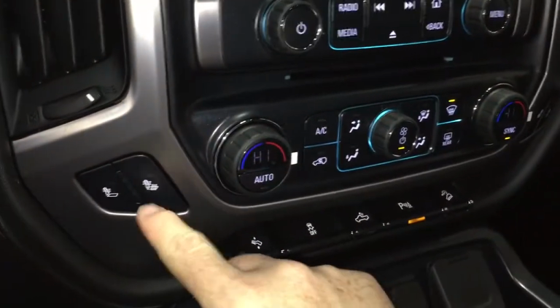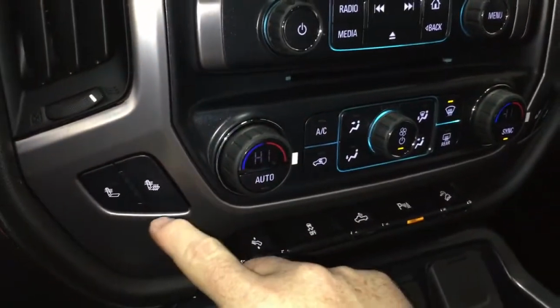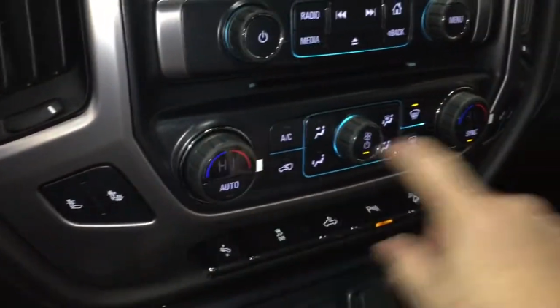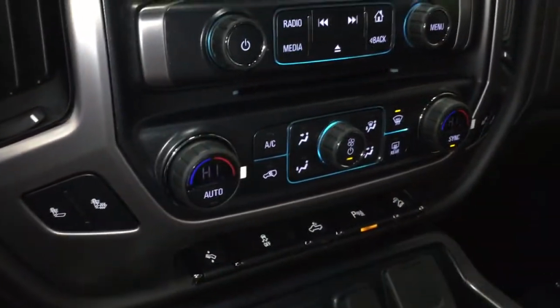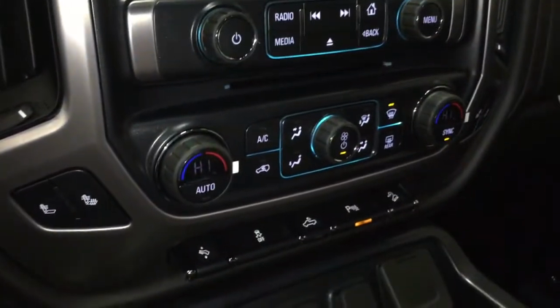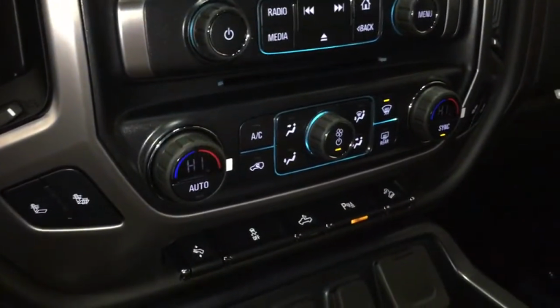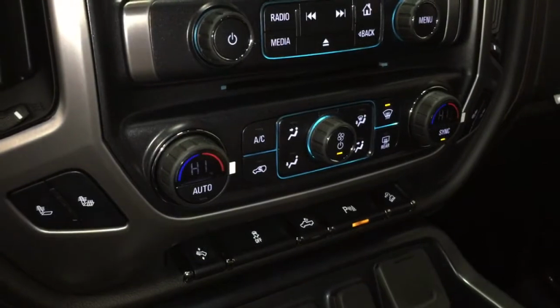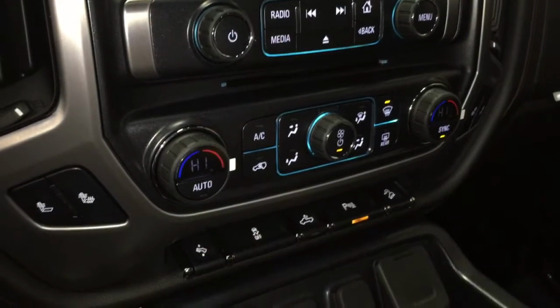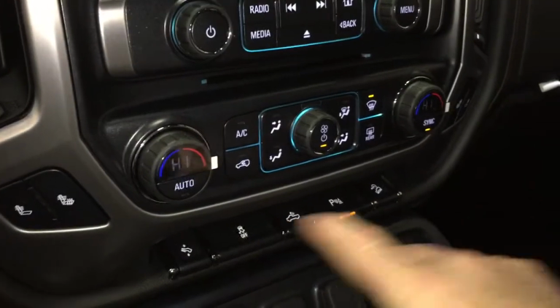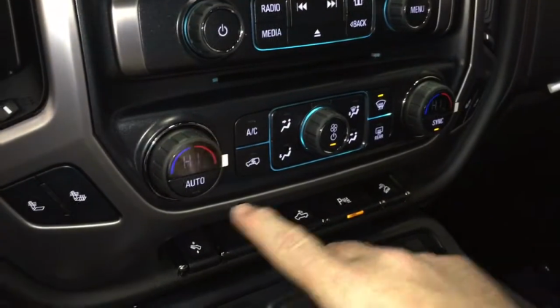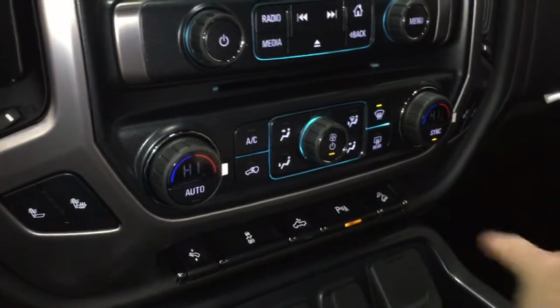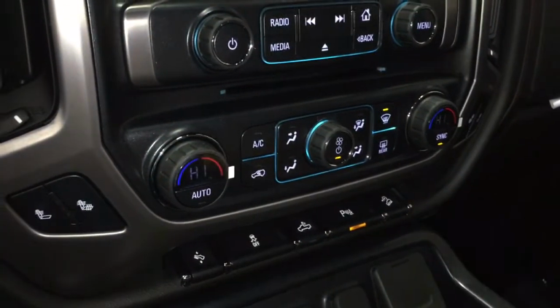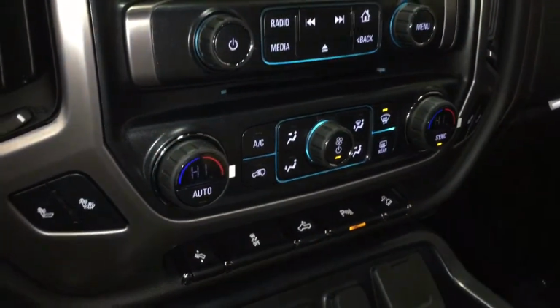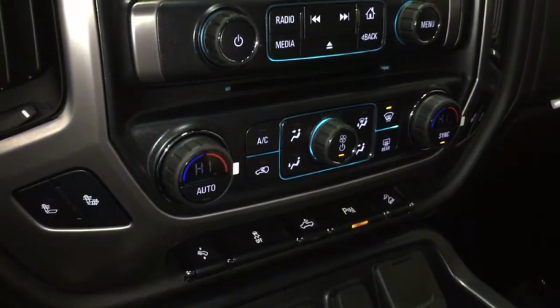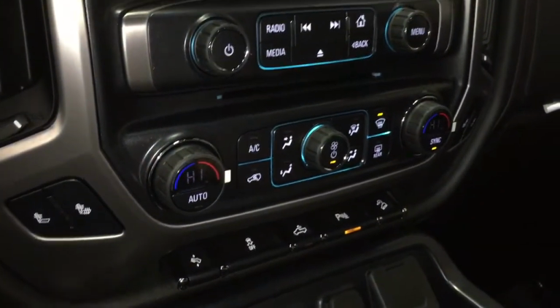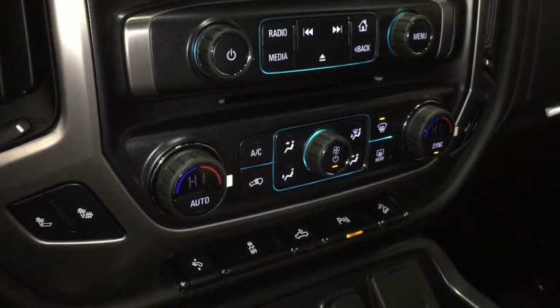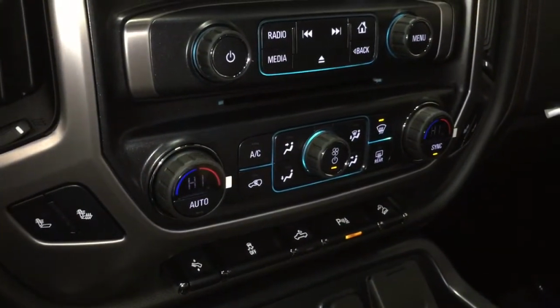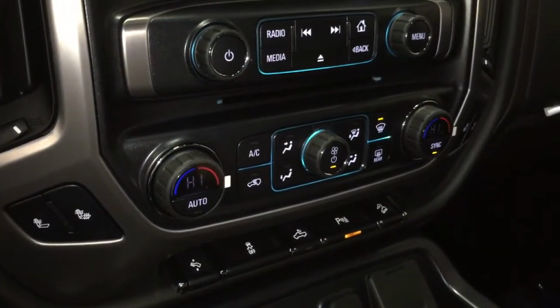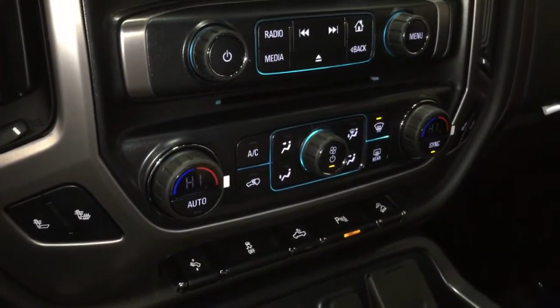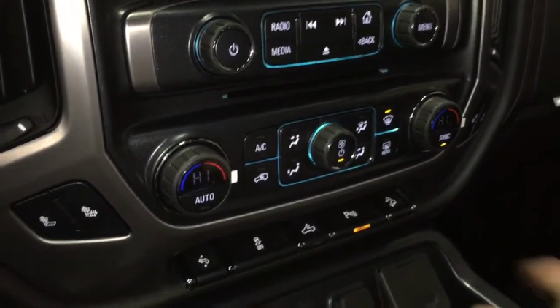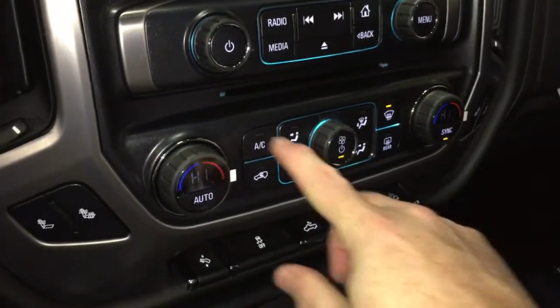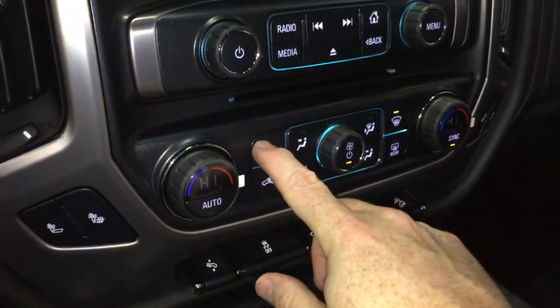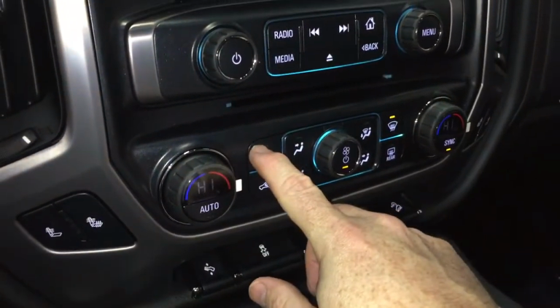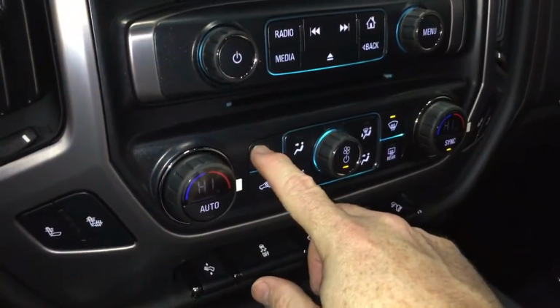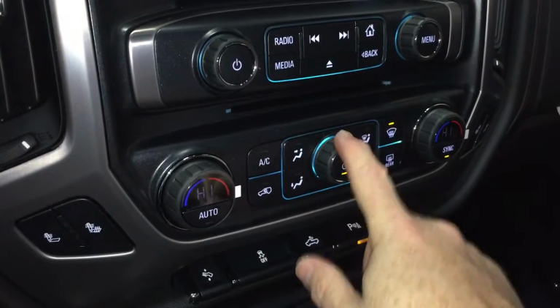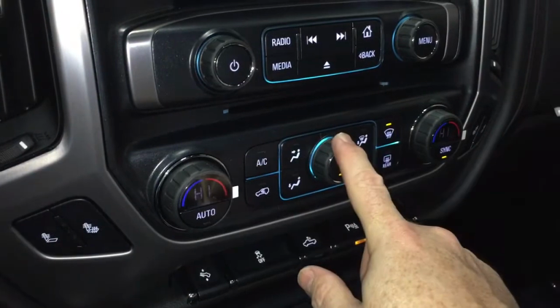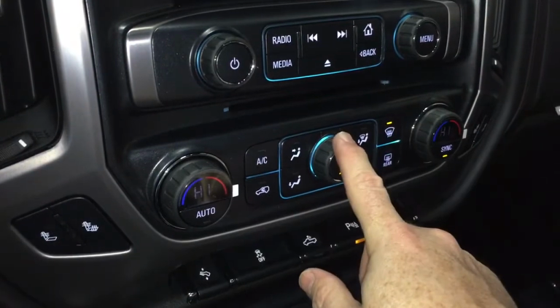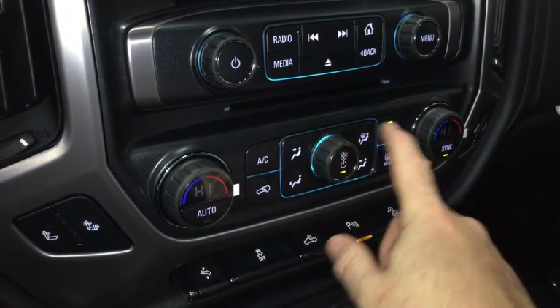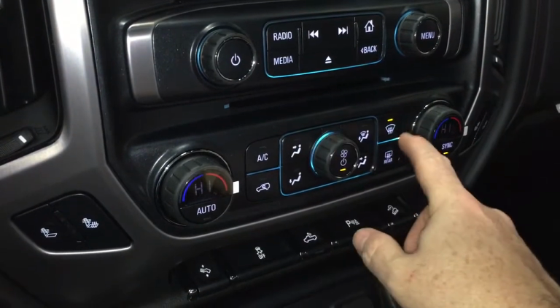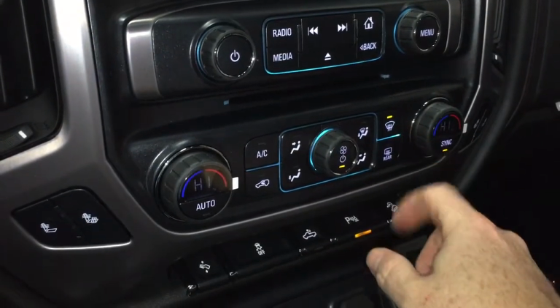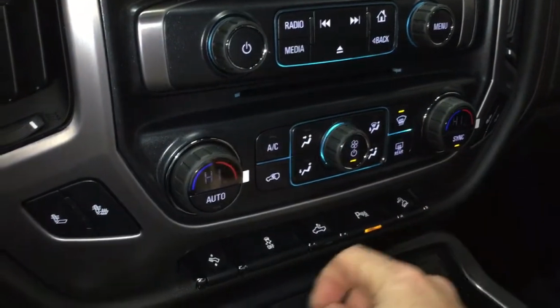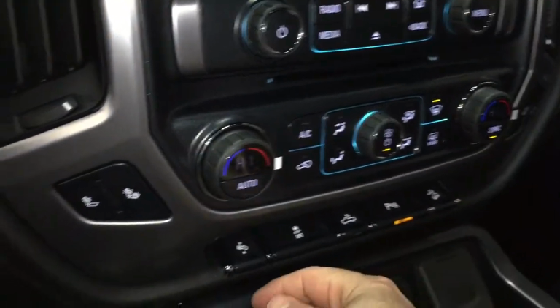Heated seats on both driver and passenger side. Dual-zone climate control for heating and air conditioning. There's your AC button, fan speed operator, and front and rear defrosters.